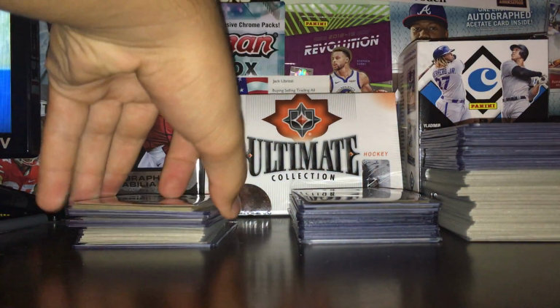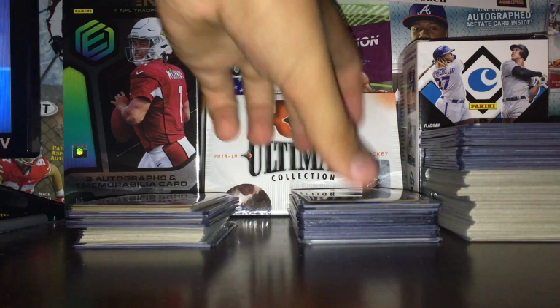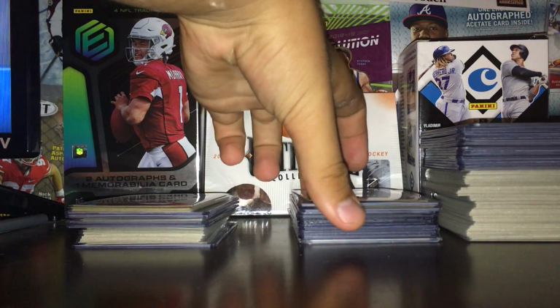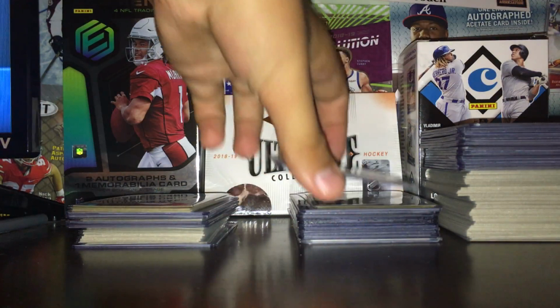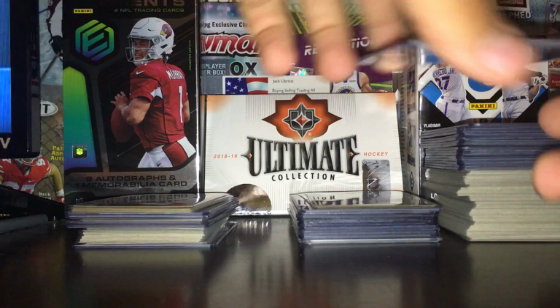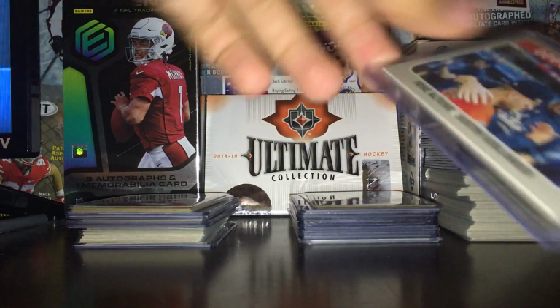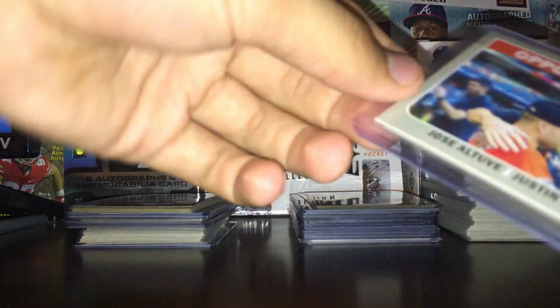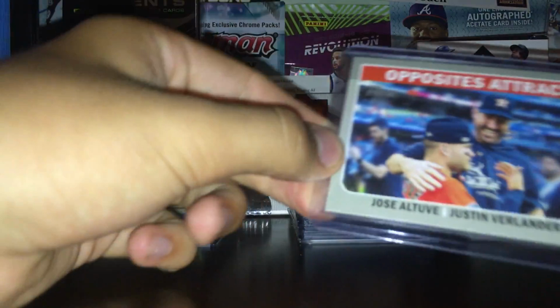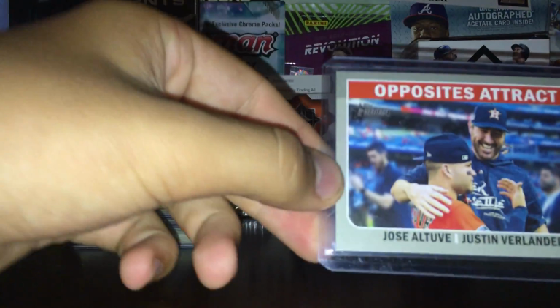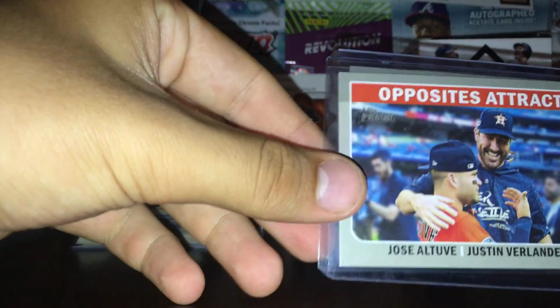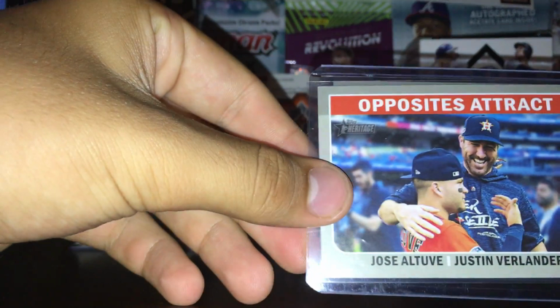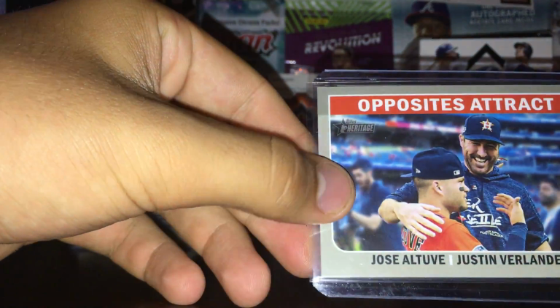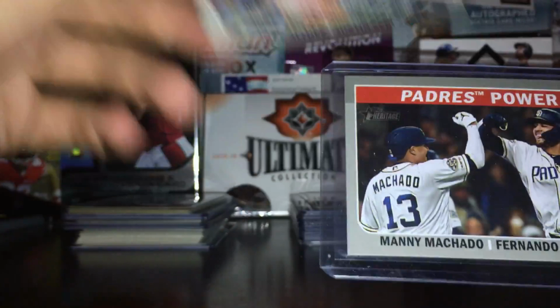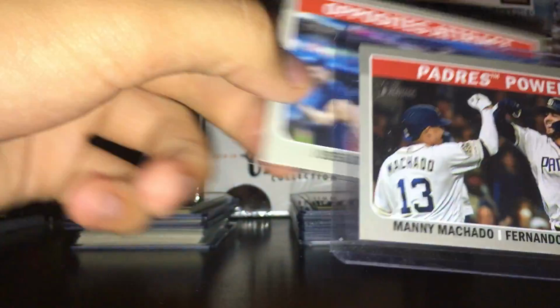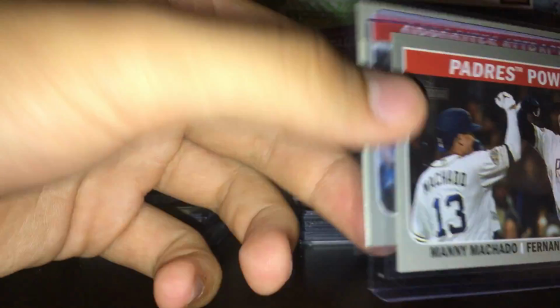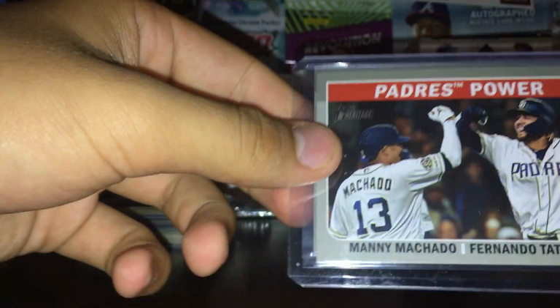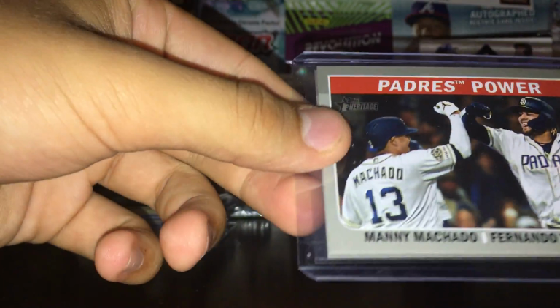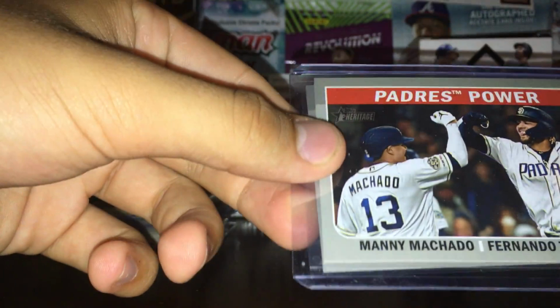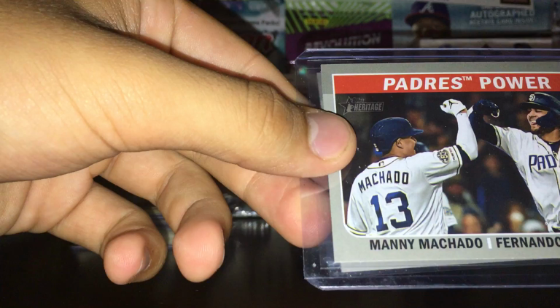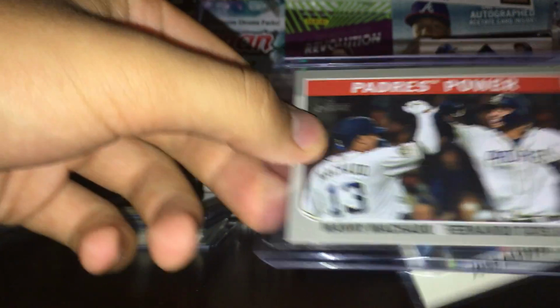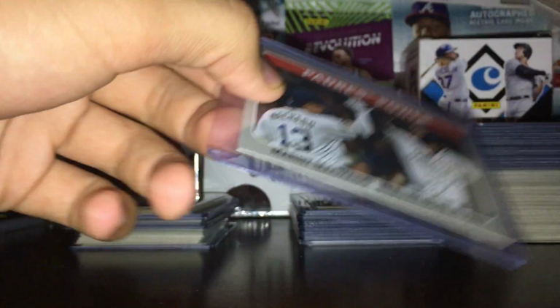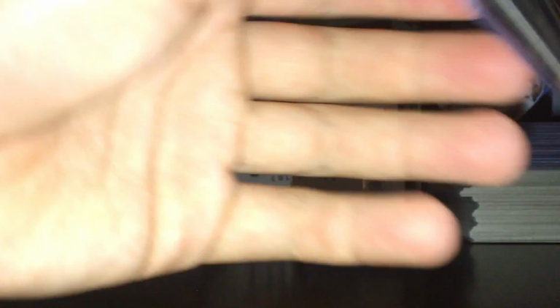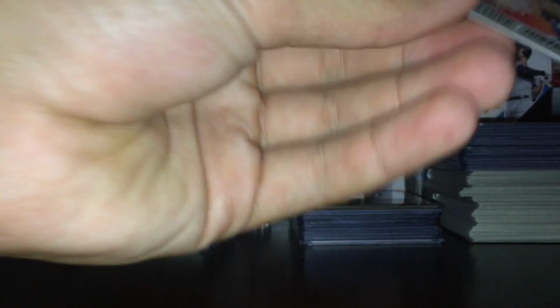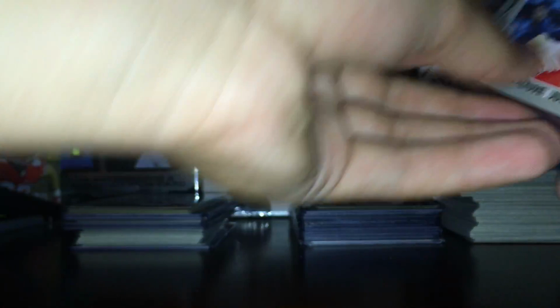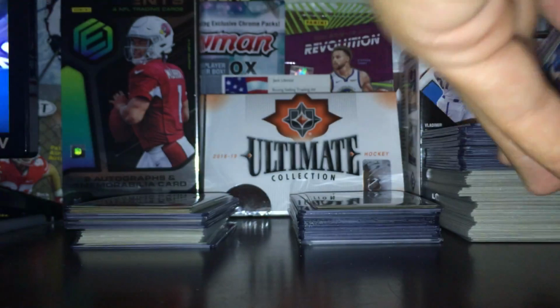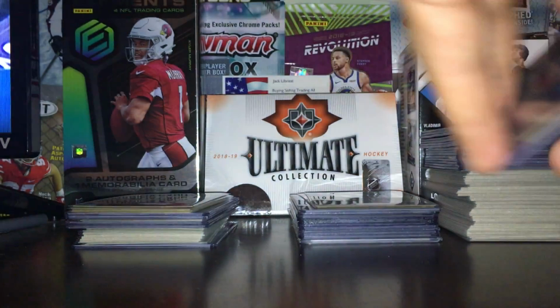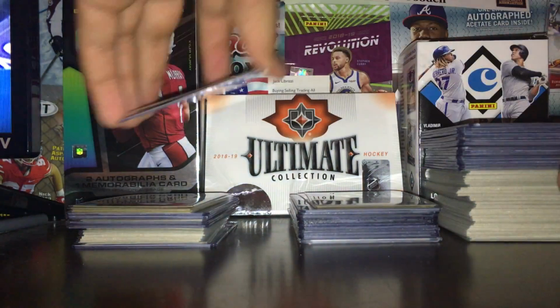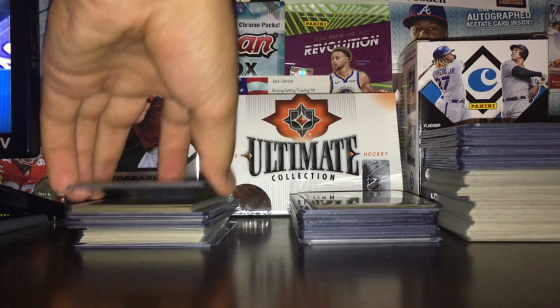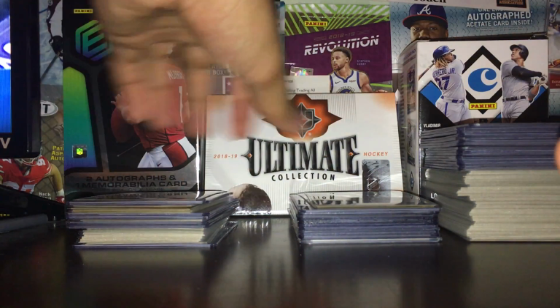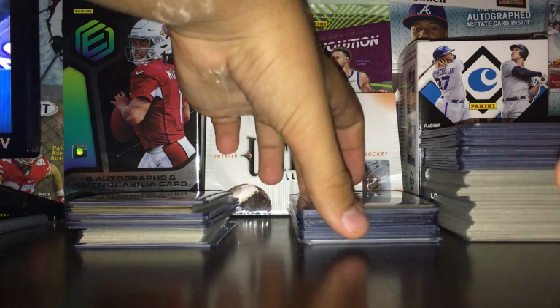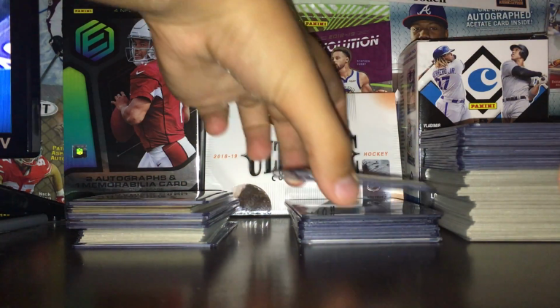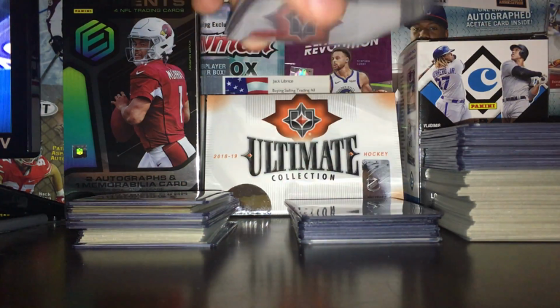Next we got these dual cards. We got a Justin Reloader Jose Altuve, a nice Padres Power - Machado and a Fernando Tatis rookie. Sweet - a lot of good stuff in this lot.